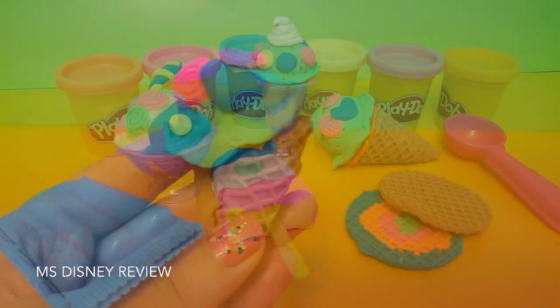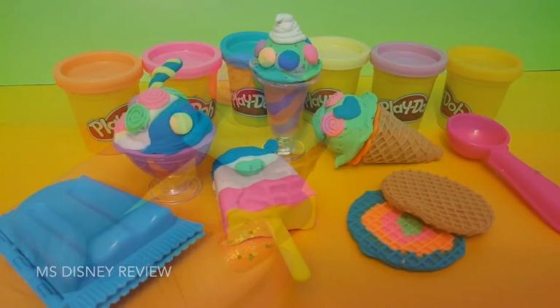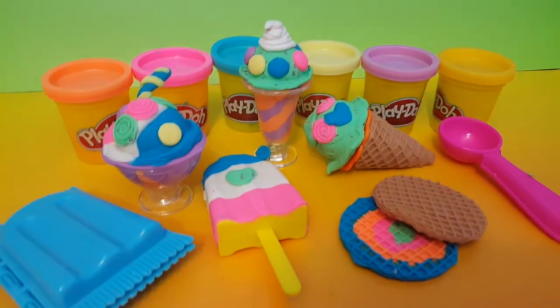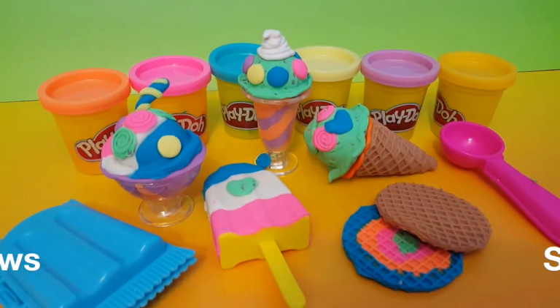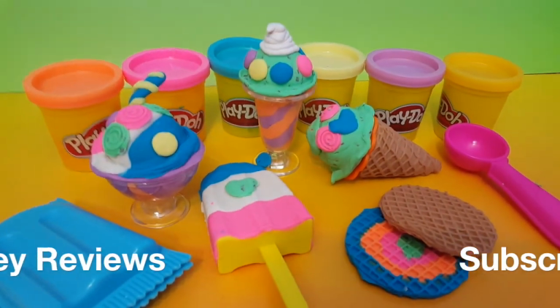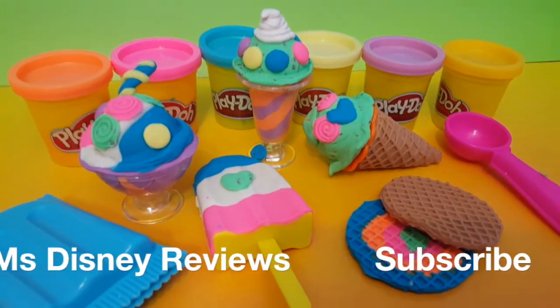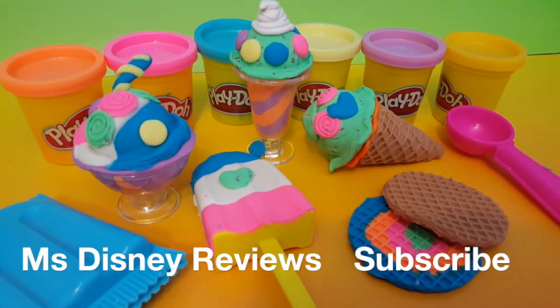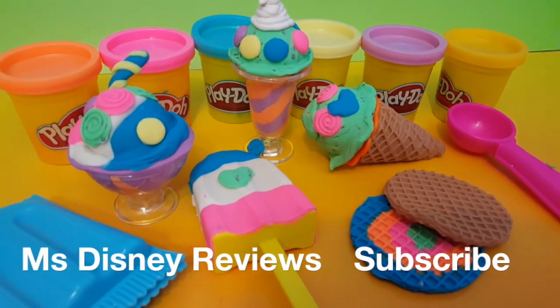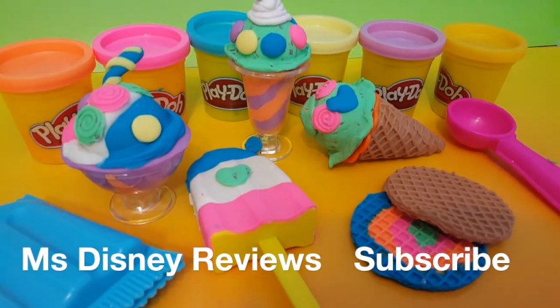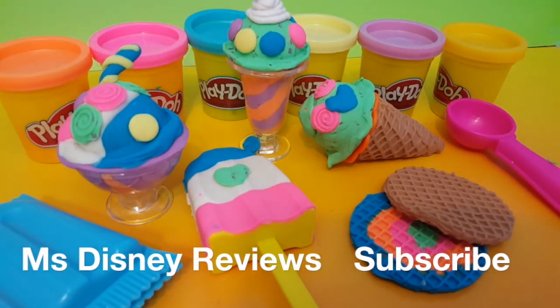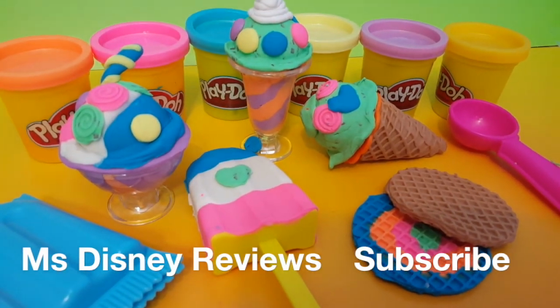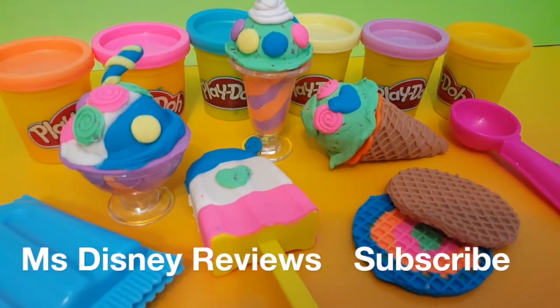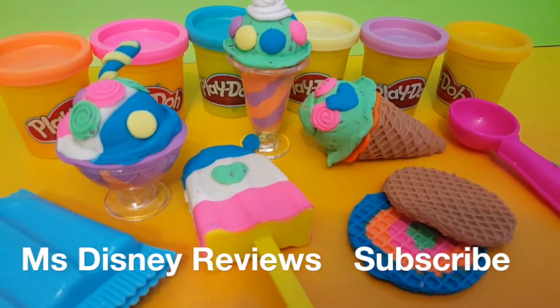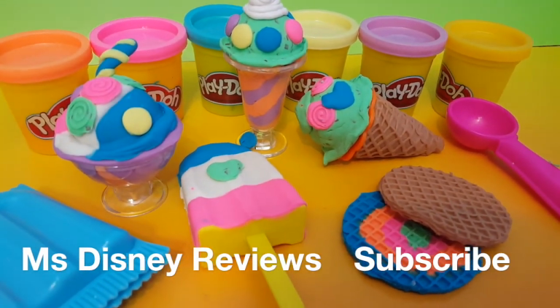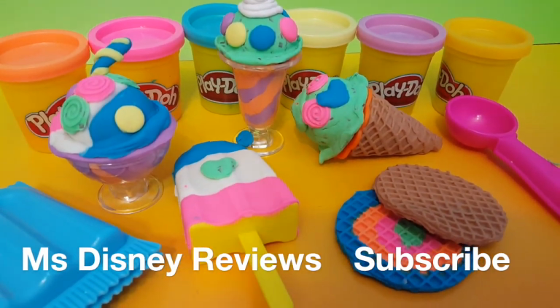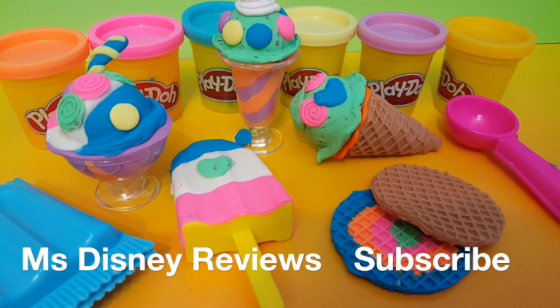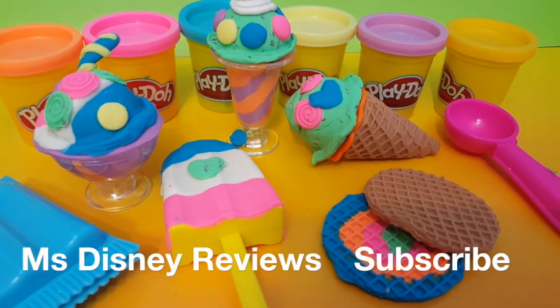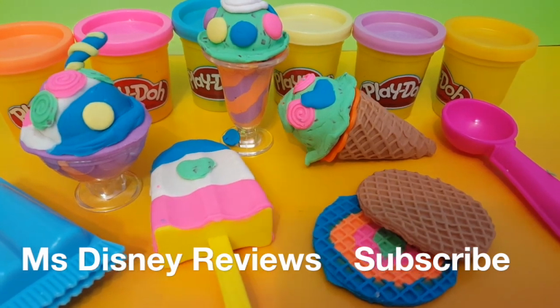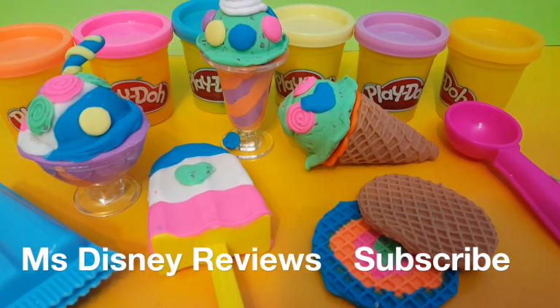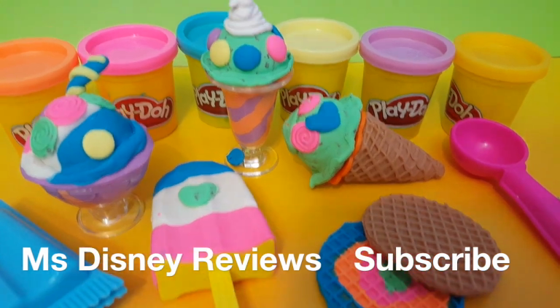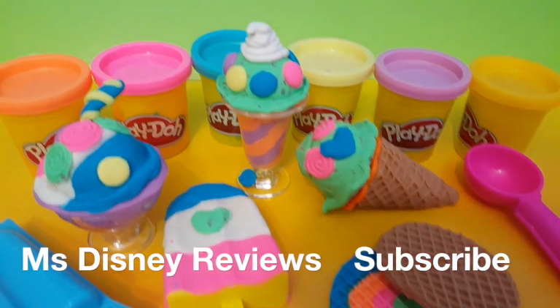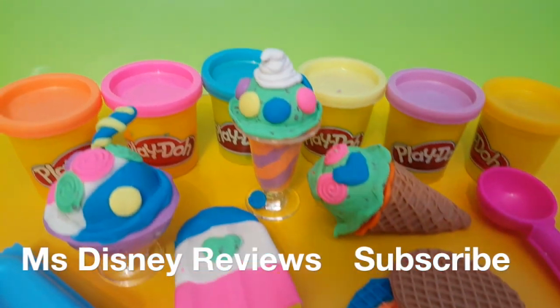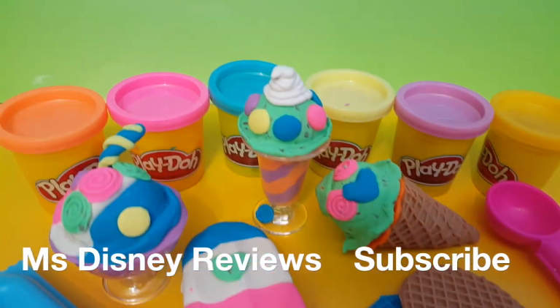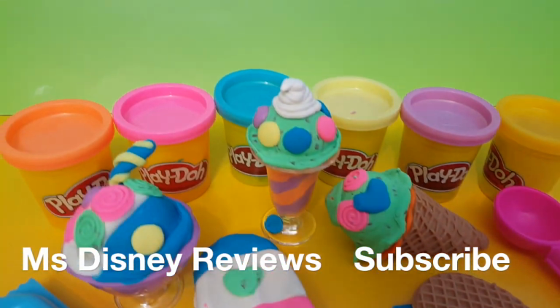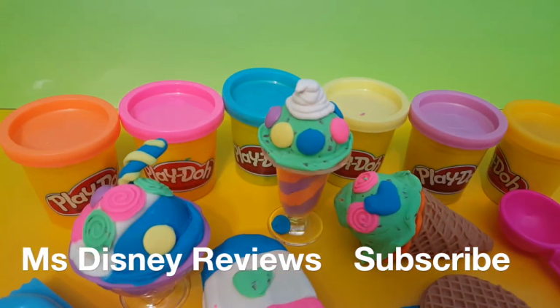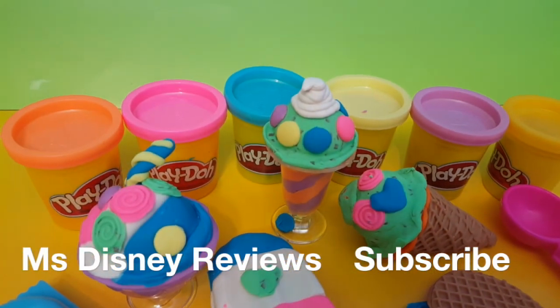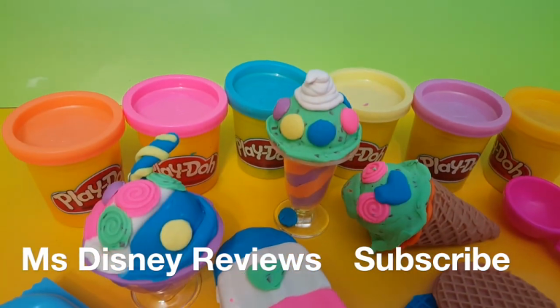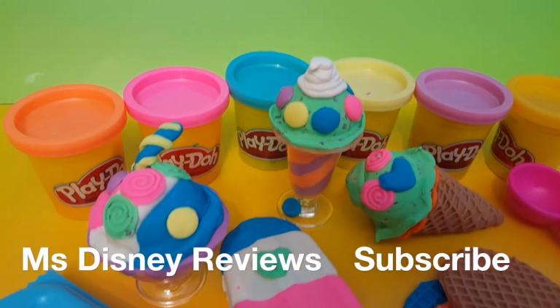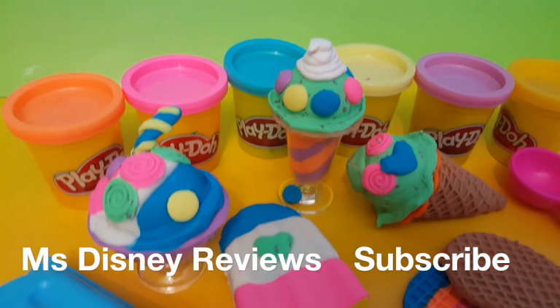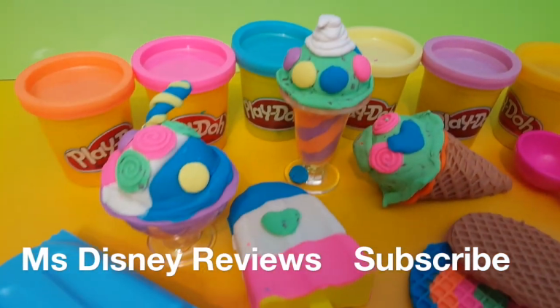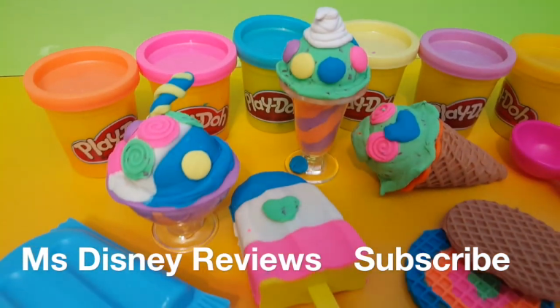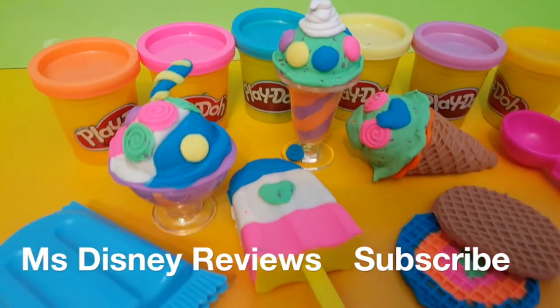So guys, I hope you had fun watching this video and if you did, please don't forget to like and subscribe to Disney Reviews for other fun Play-Doh videos. Thank you!